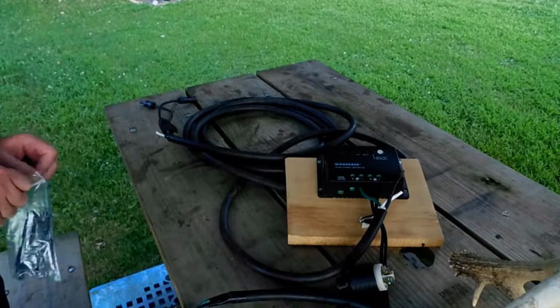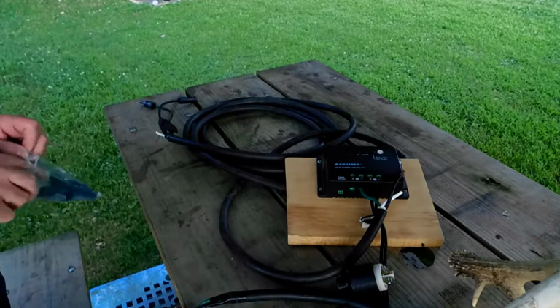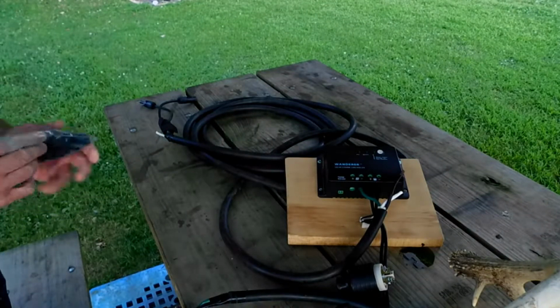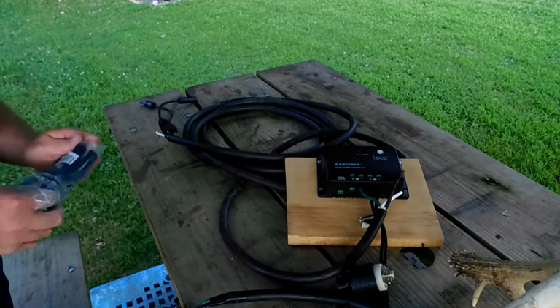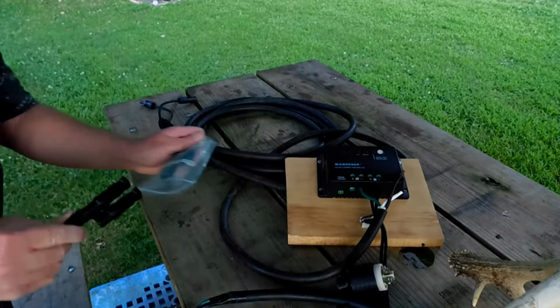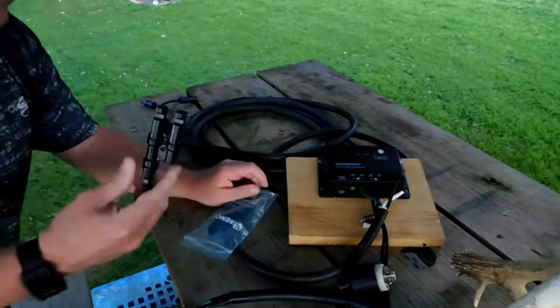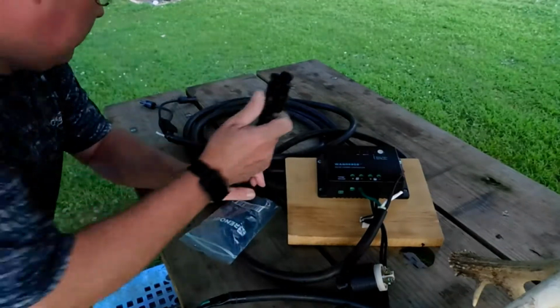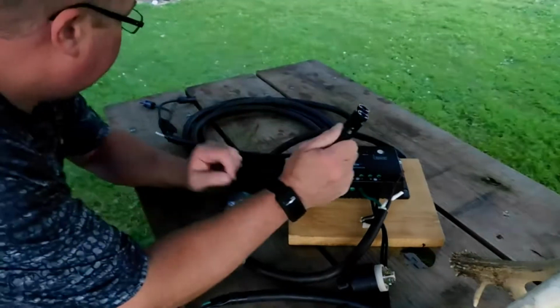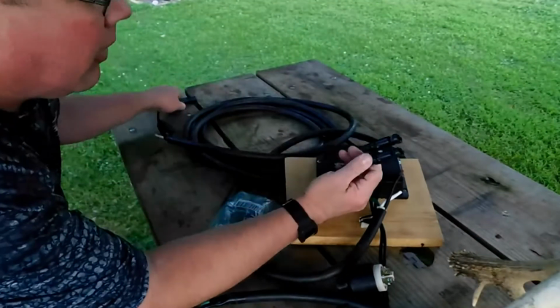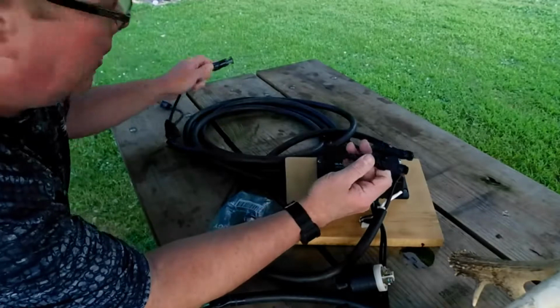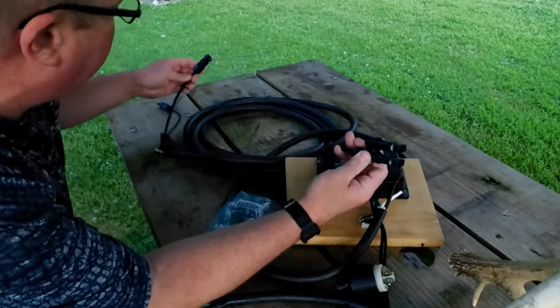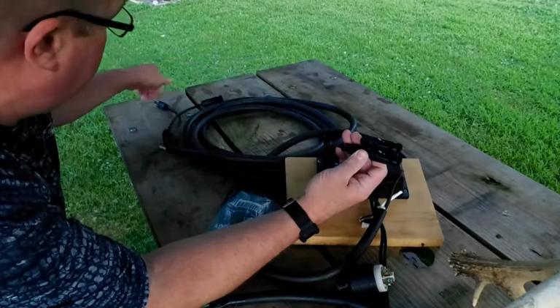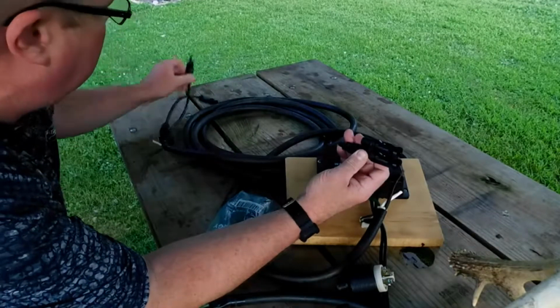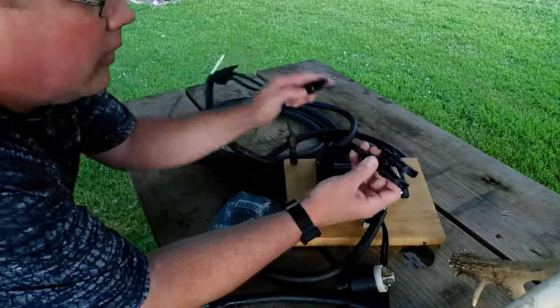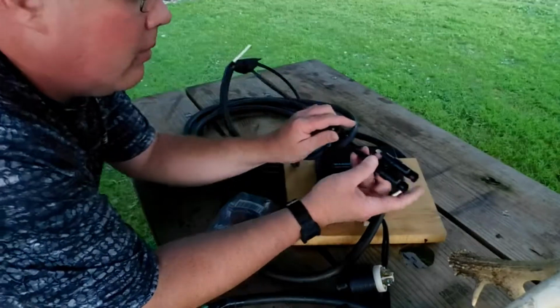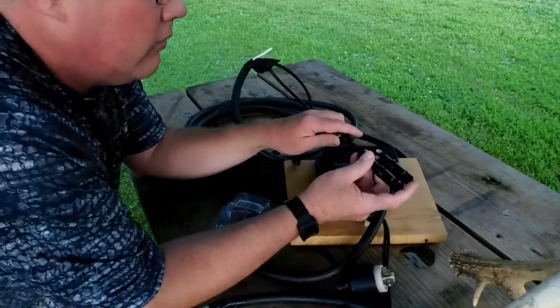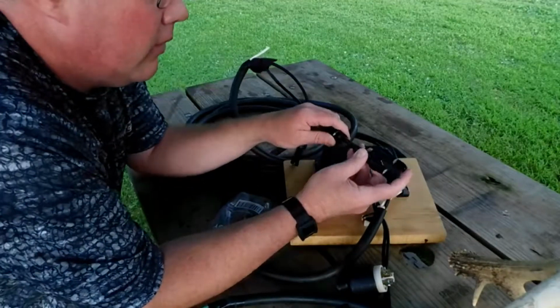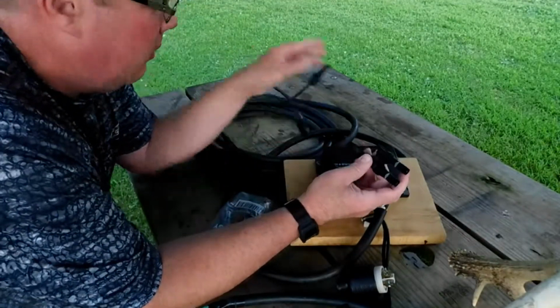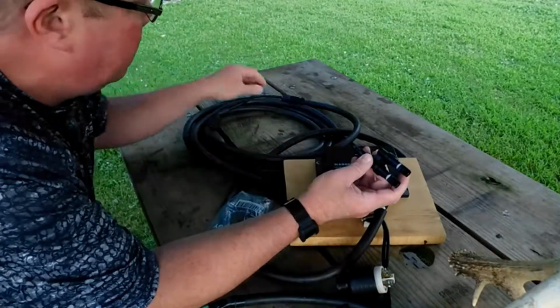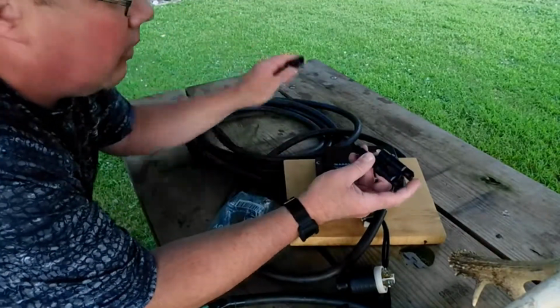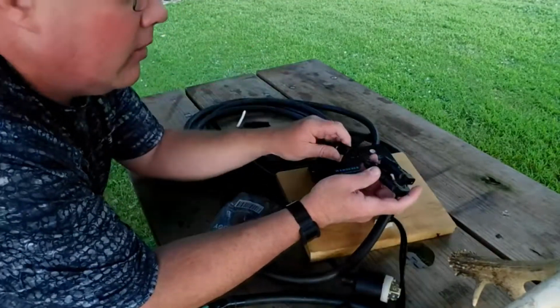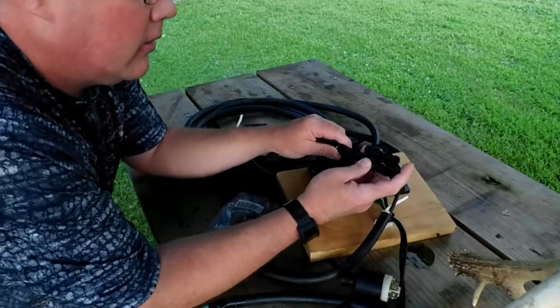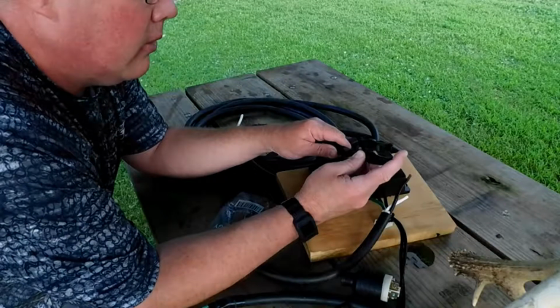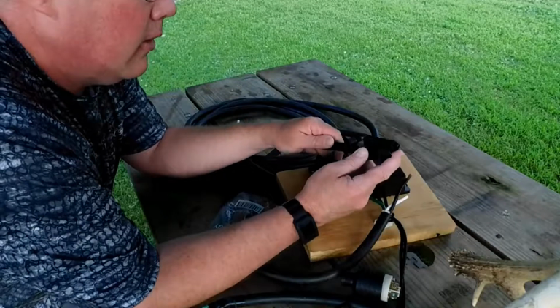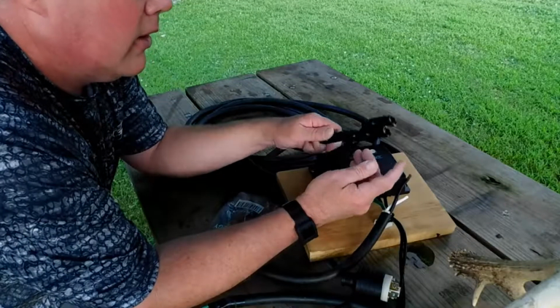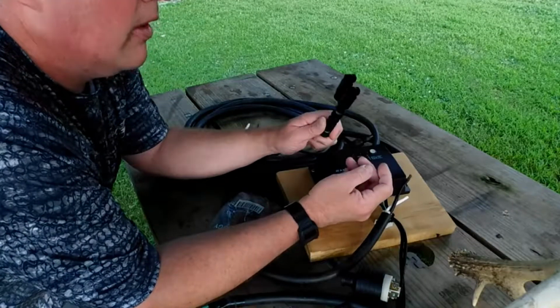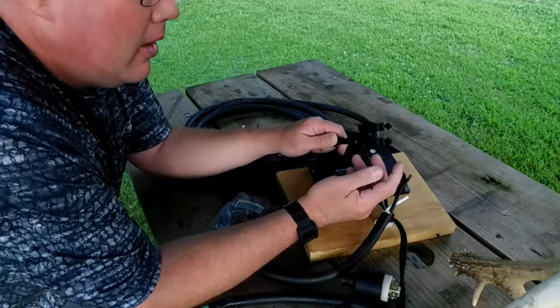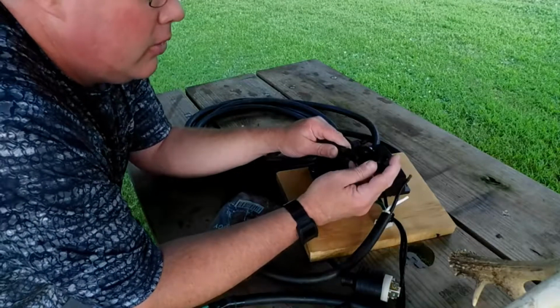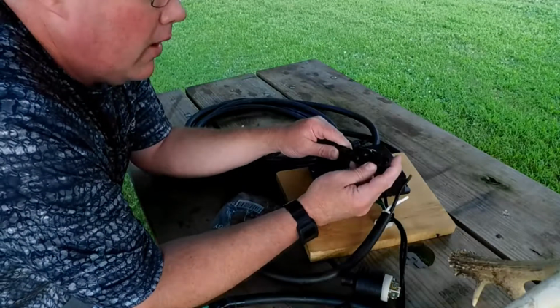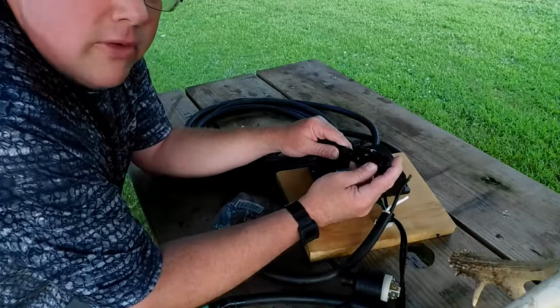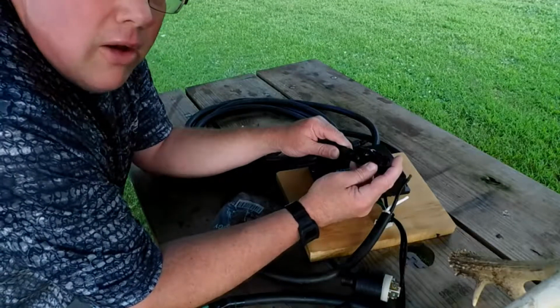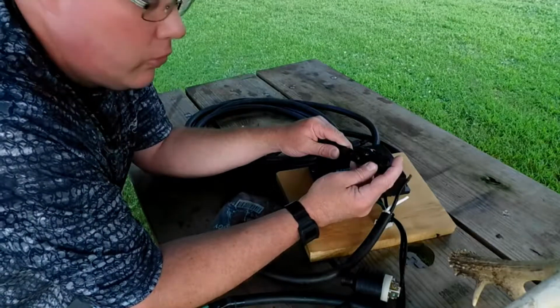I've got the MC4 male and female connector that'll go on here, so I can double up to 200 watts of solar.